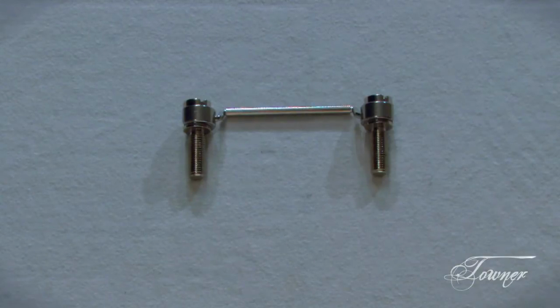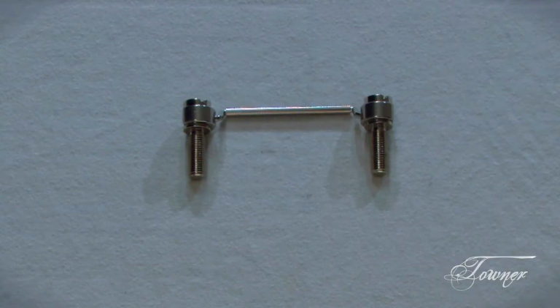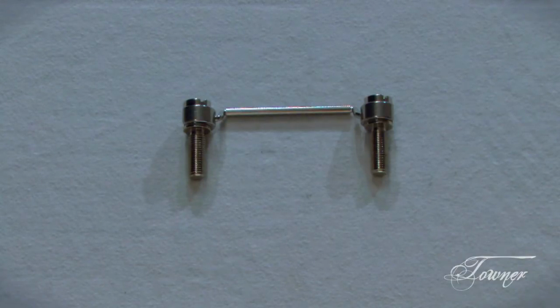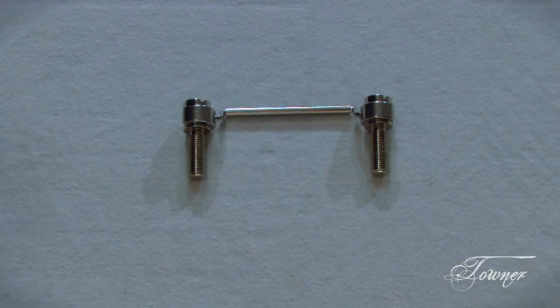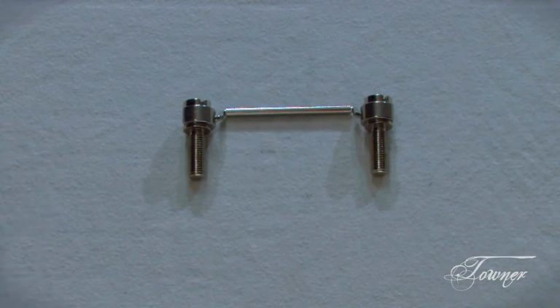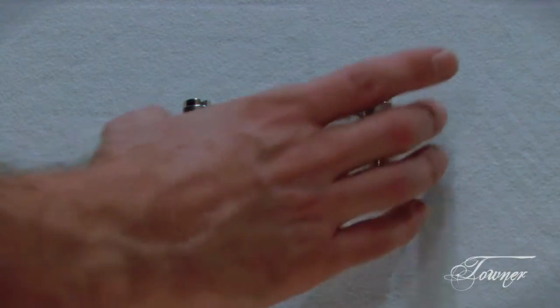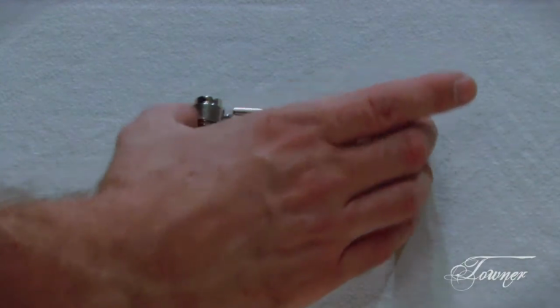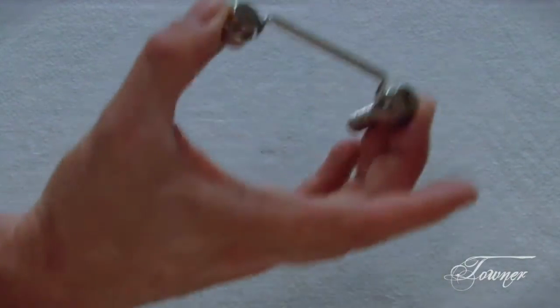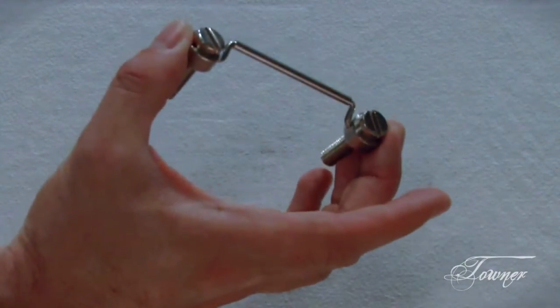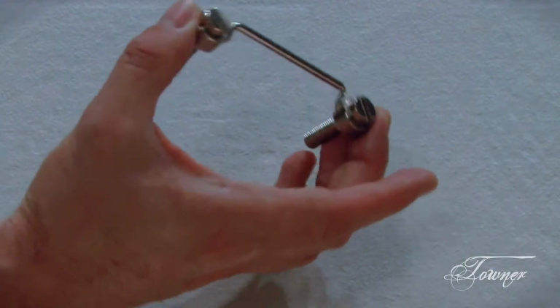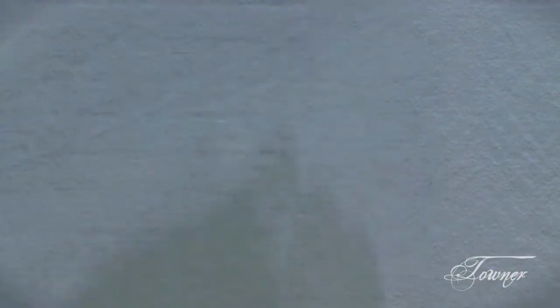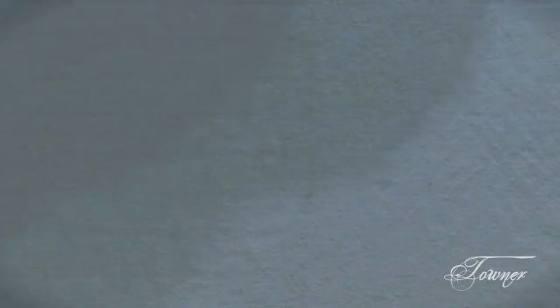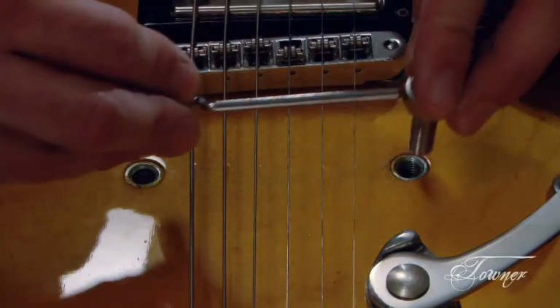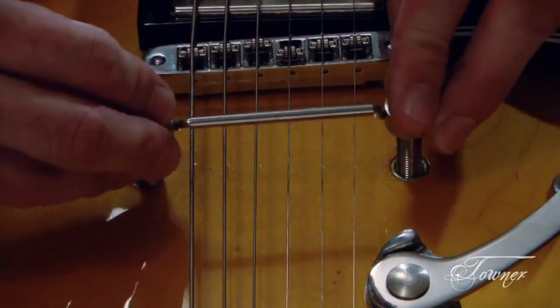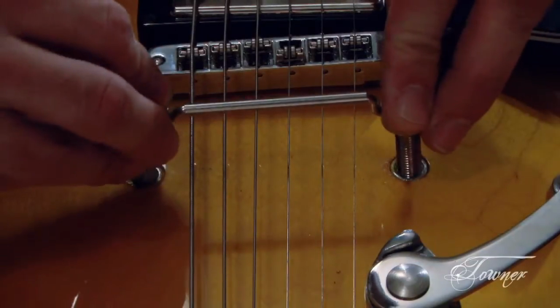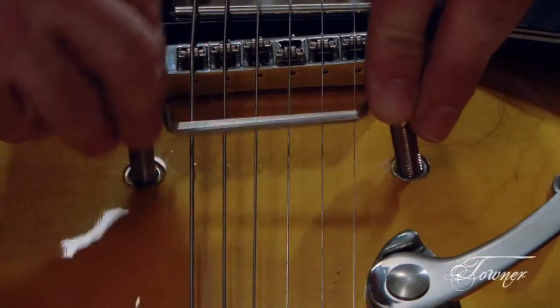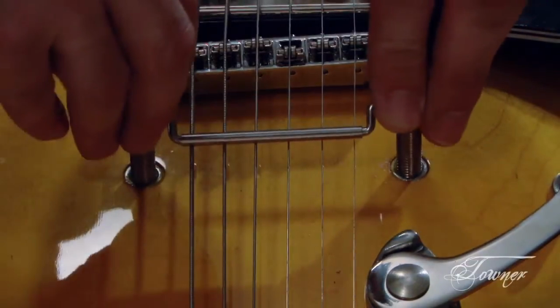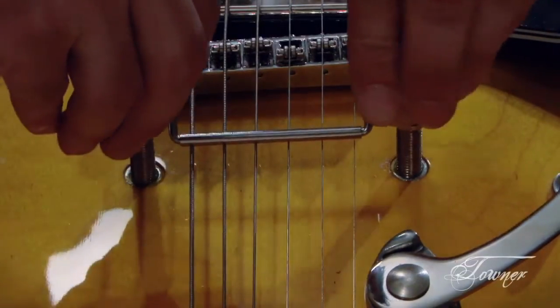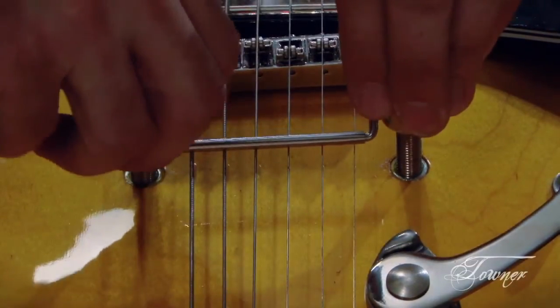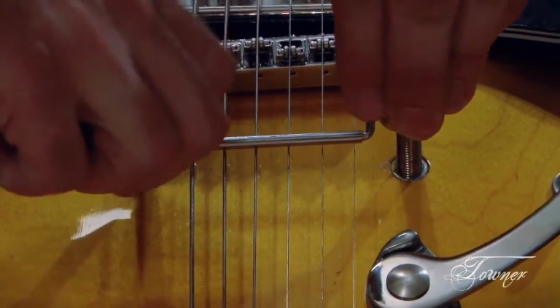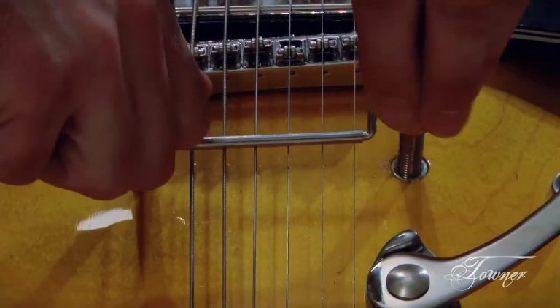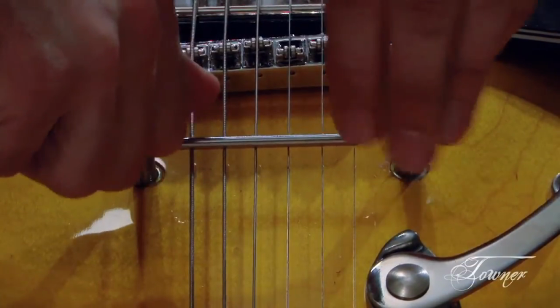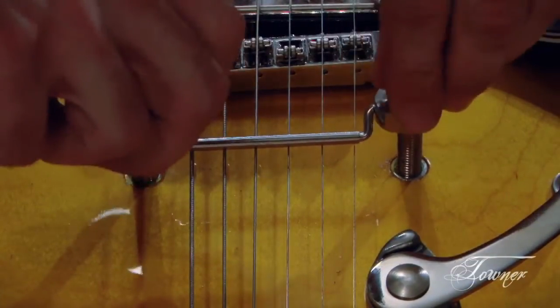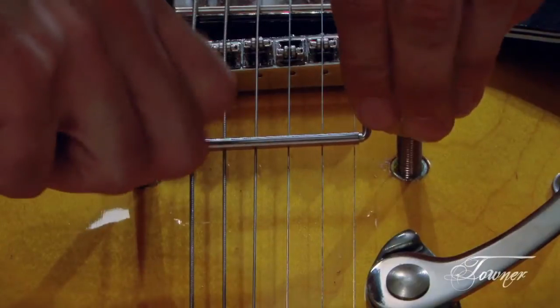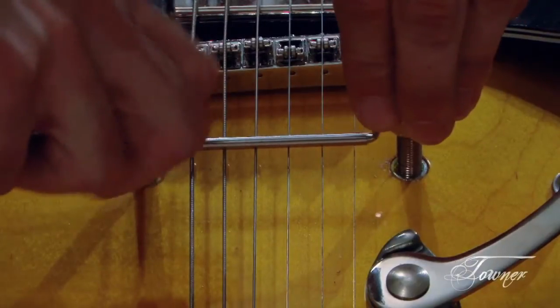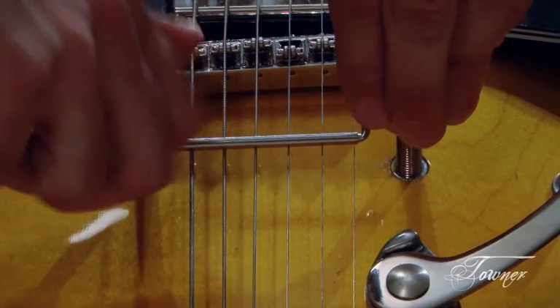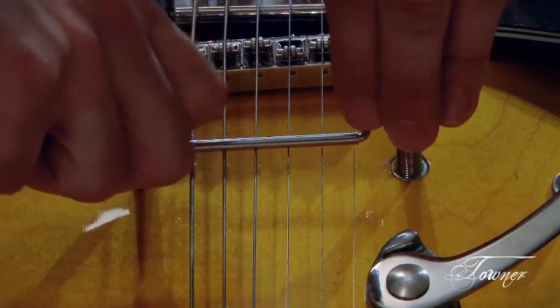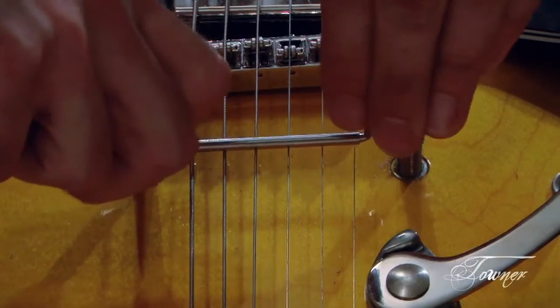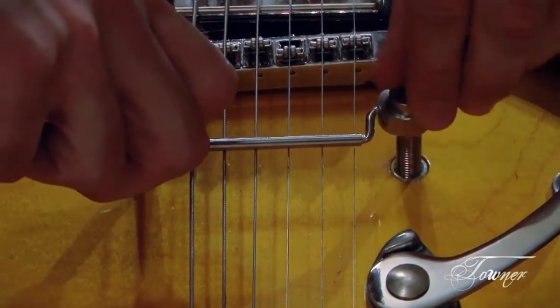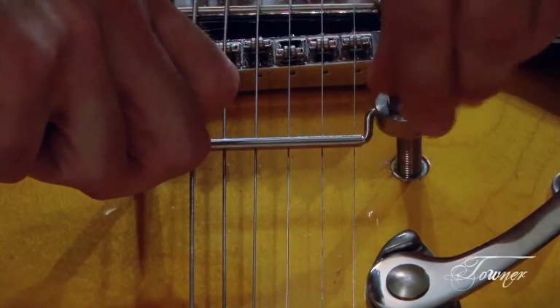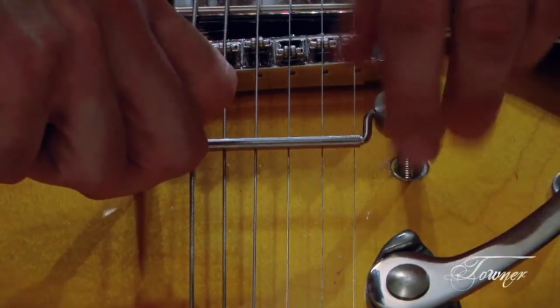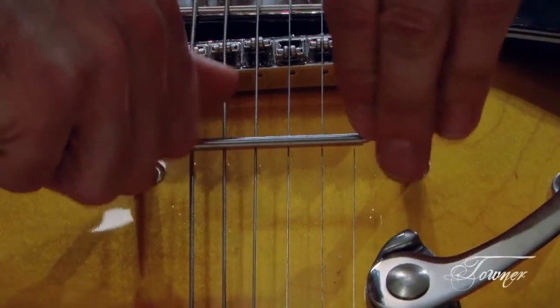And when you're ready, take the kit over to your guitar and mount both studs right into the holes. I'm going to start screwing each screw down, one side at a time, little by little.